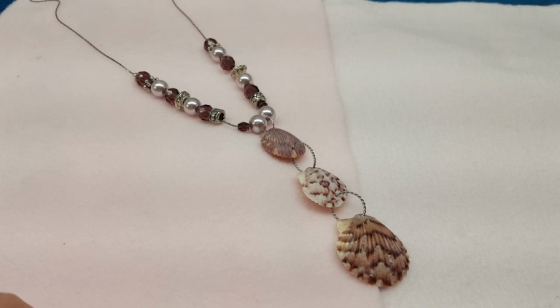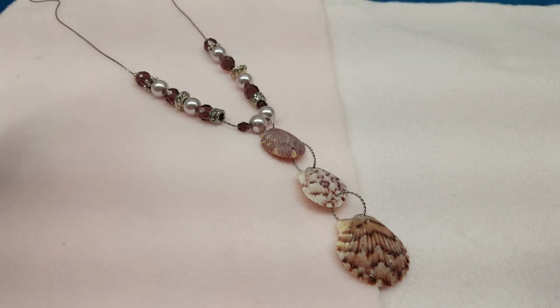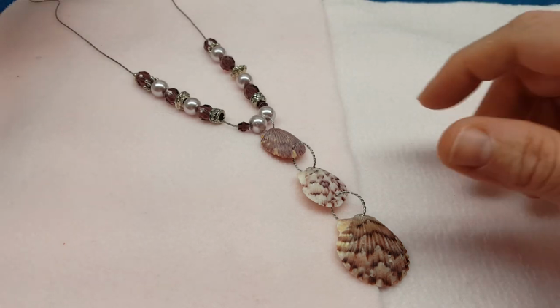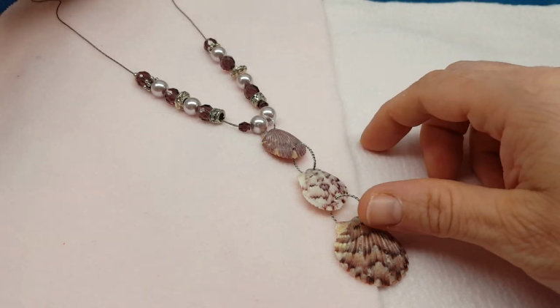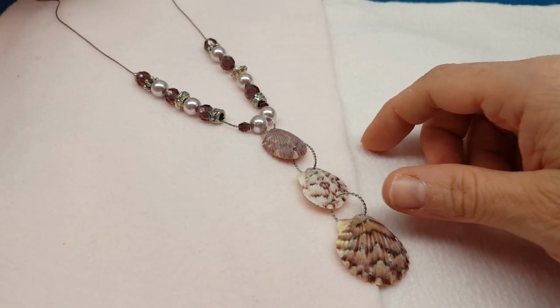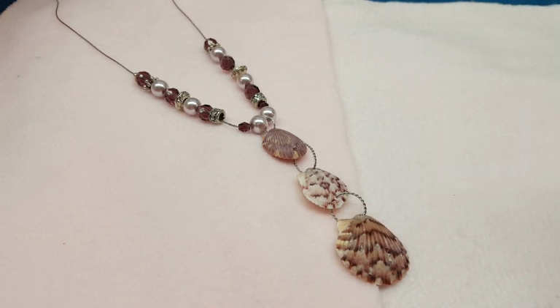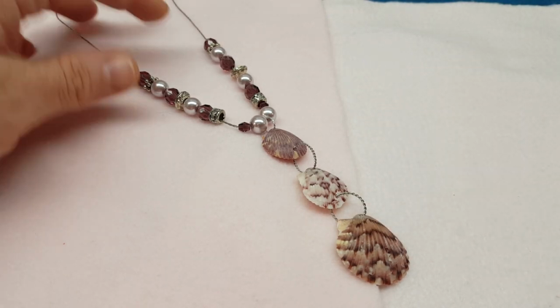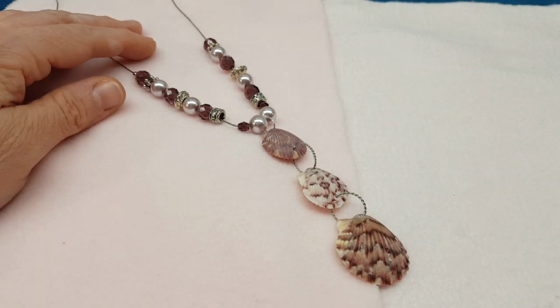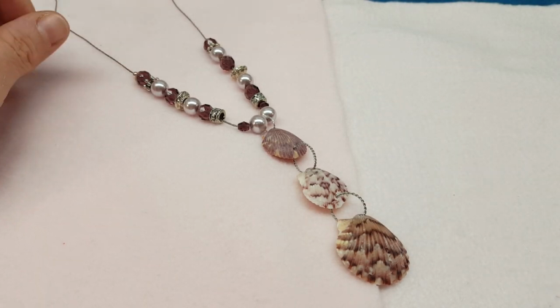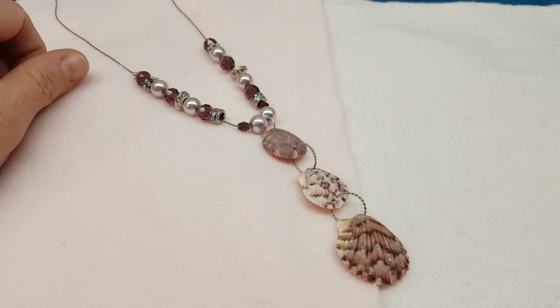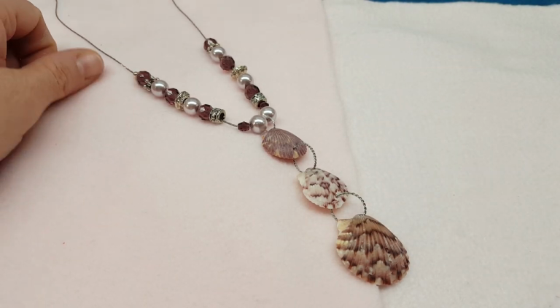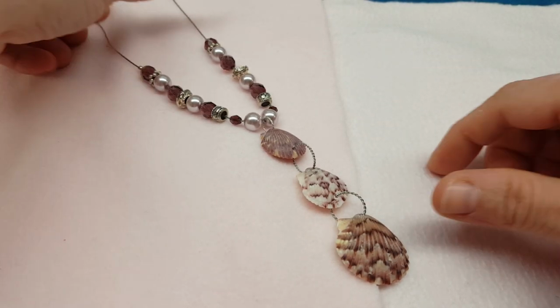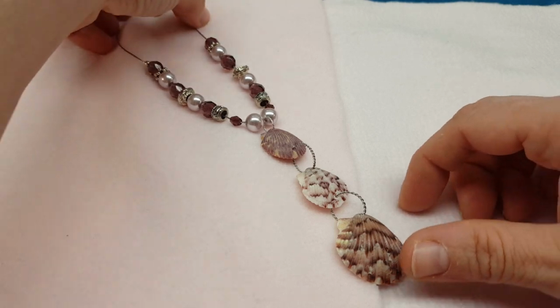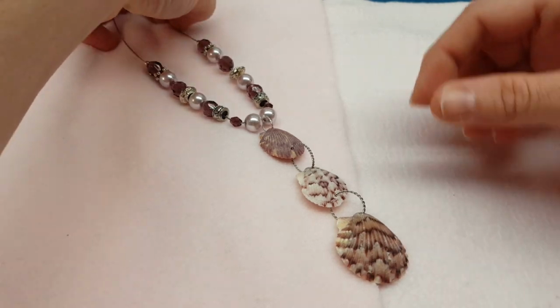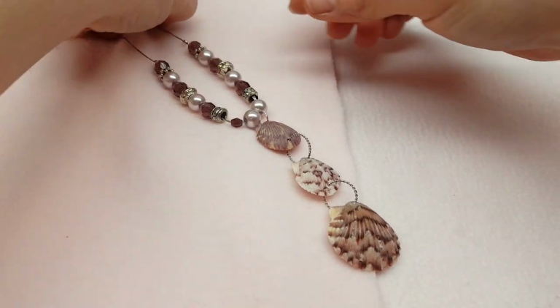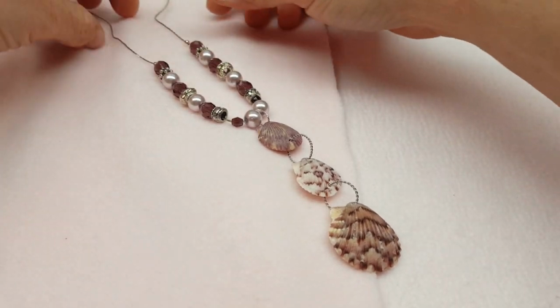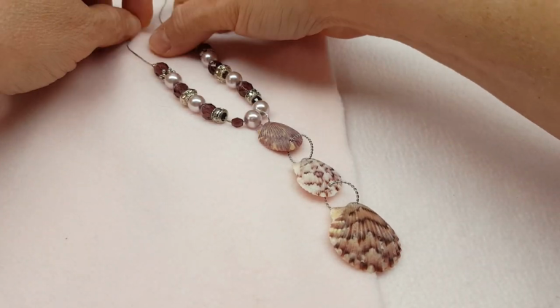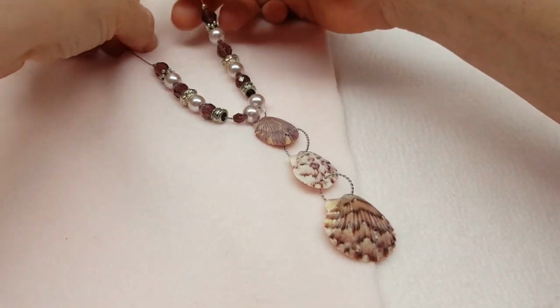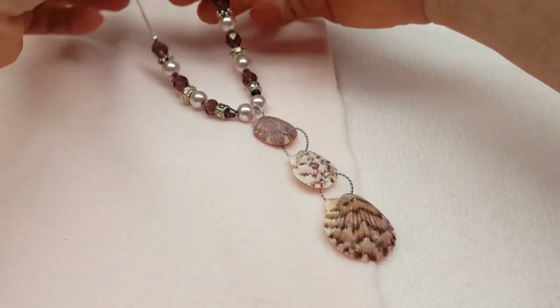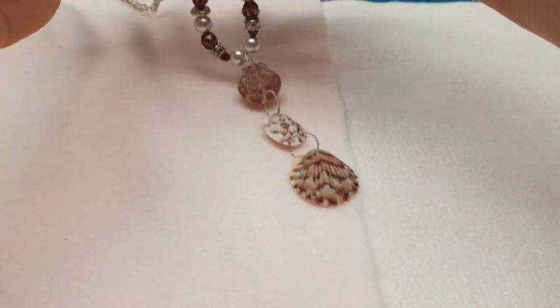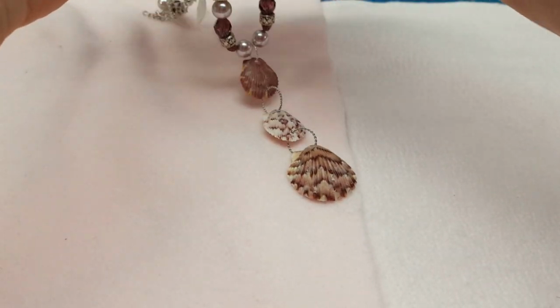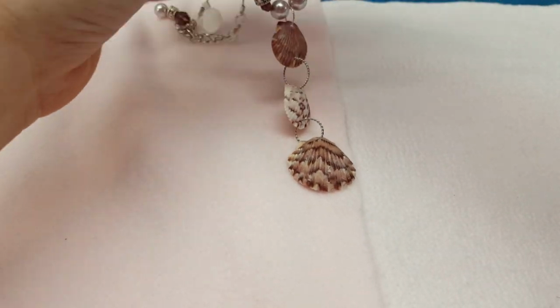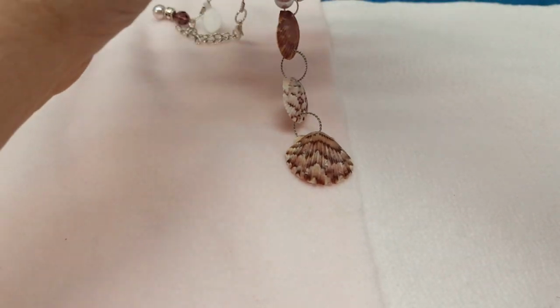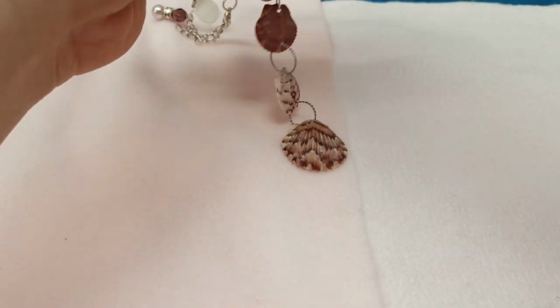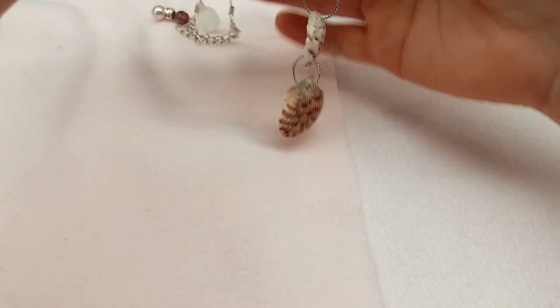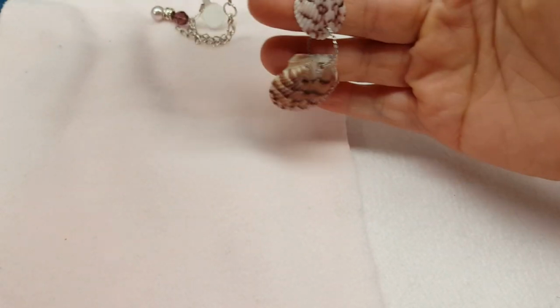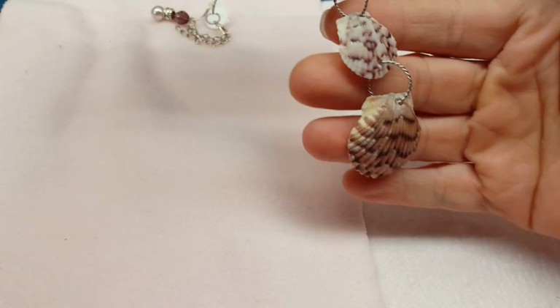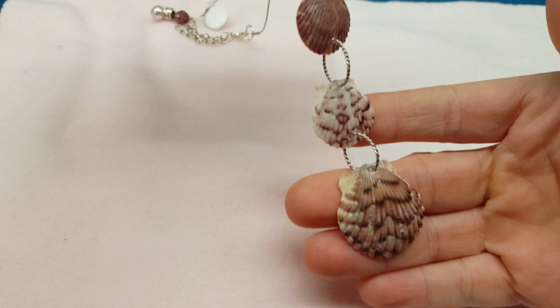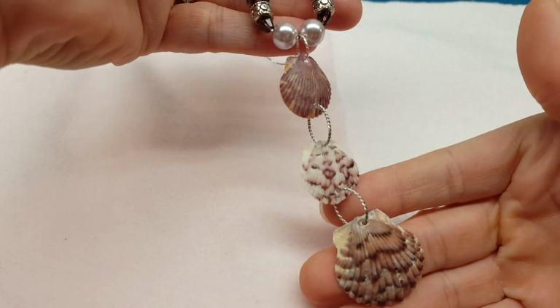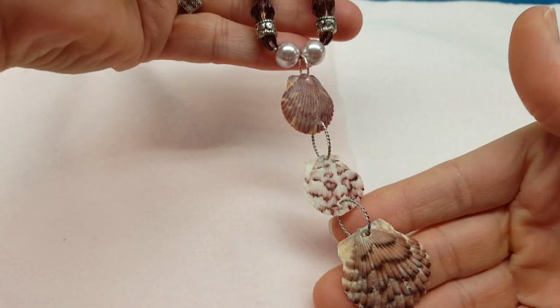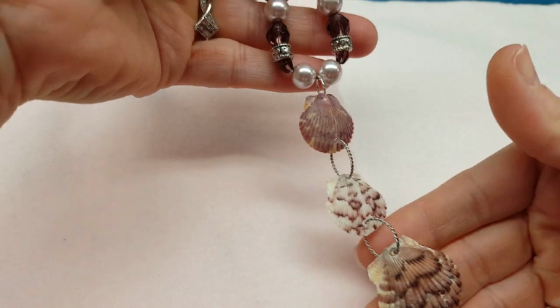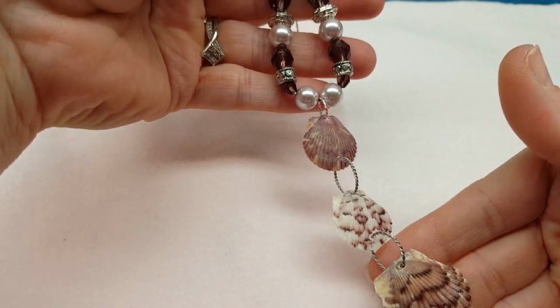Hey everybody, it's Wendy, and today we are going to work on a little tutorial for this seashell triple seashell pendant.